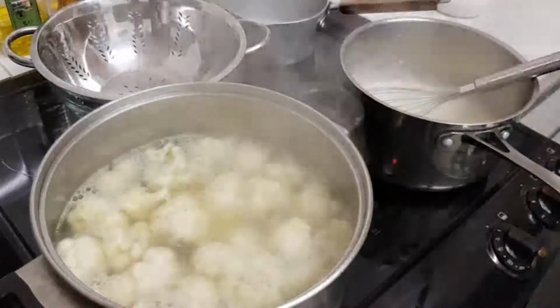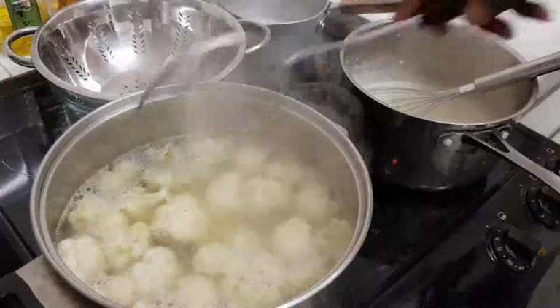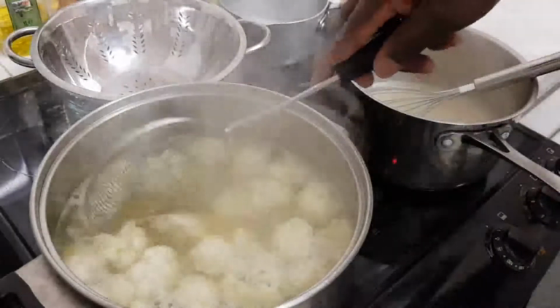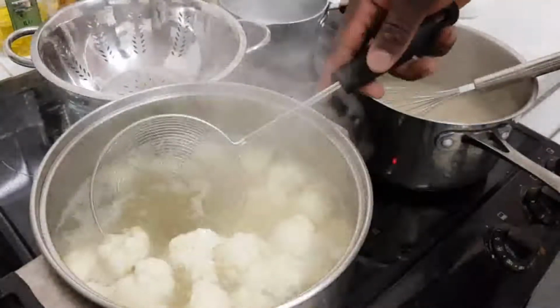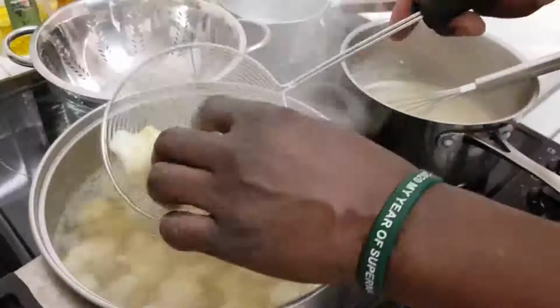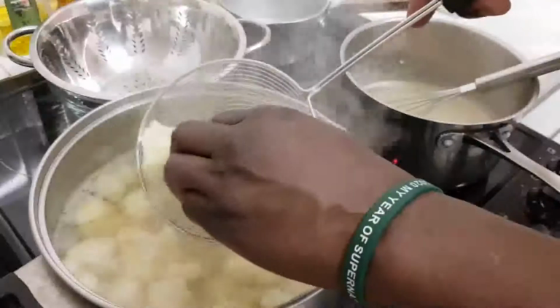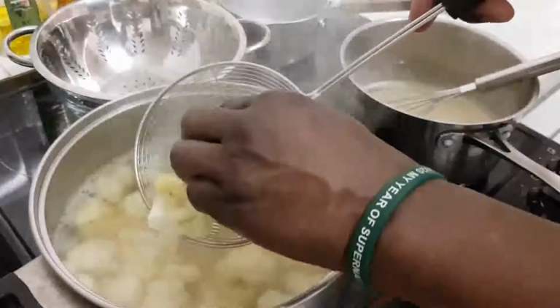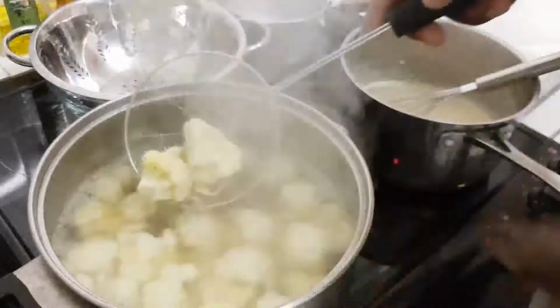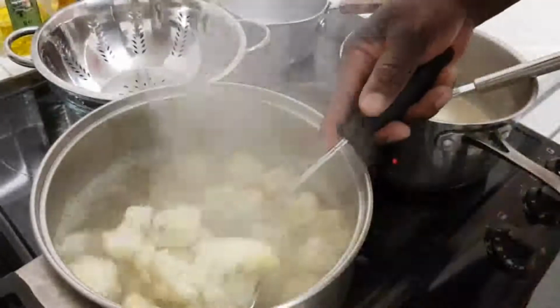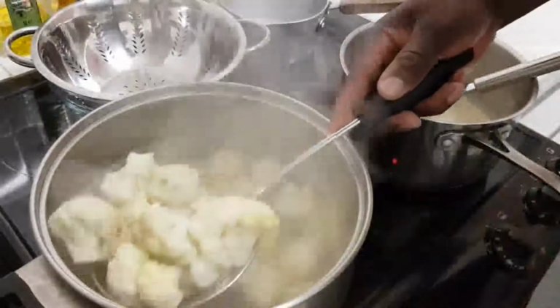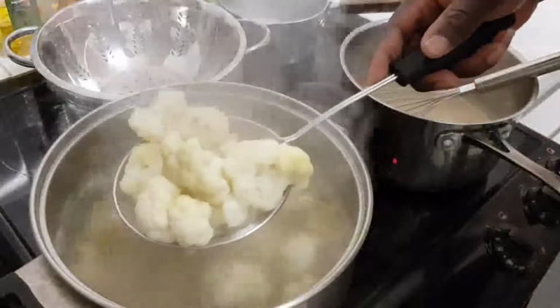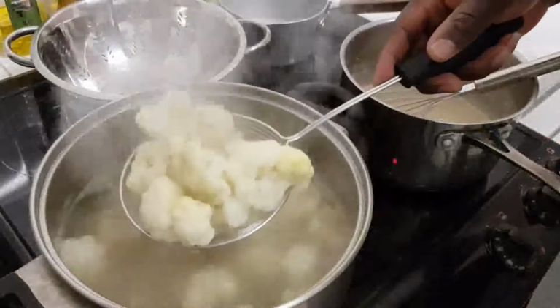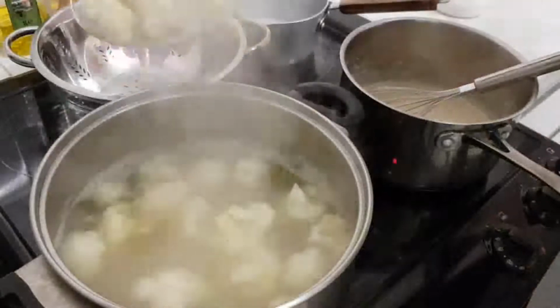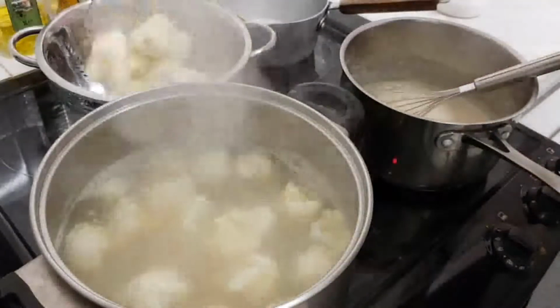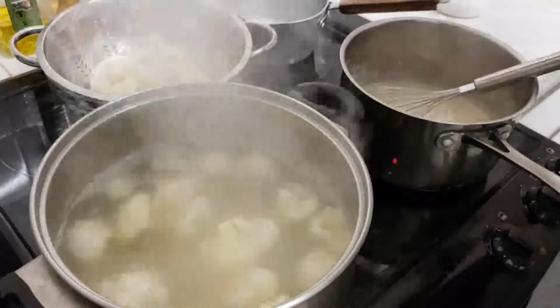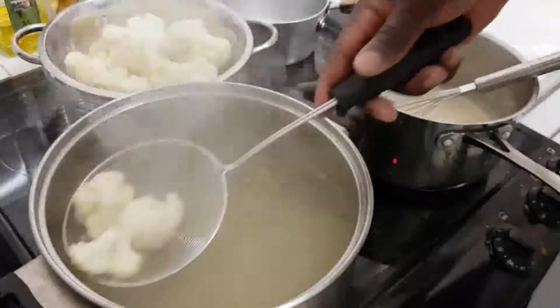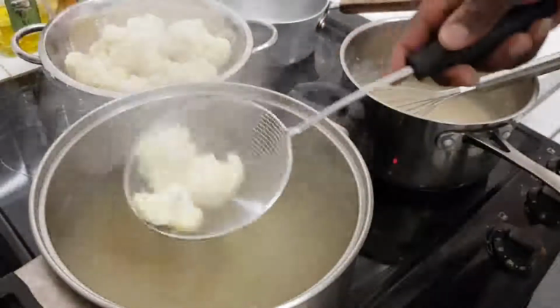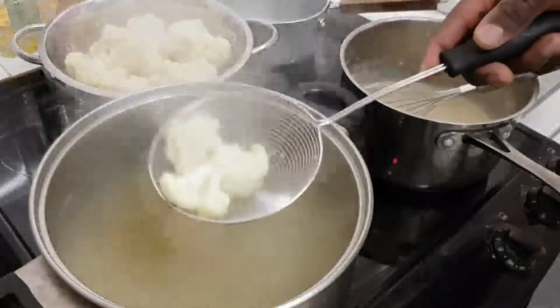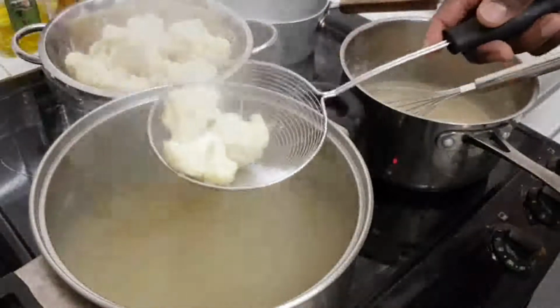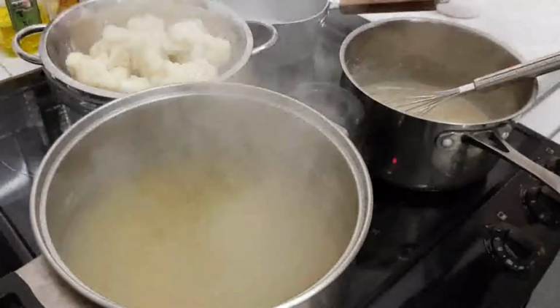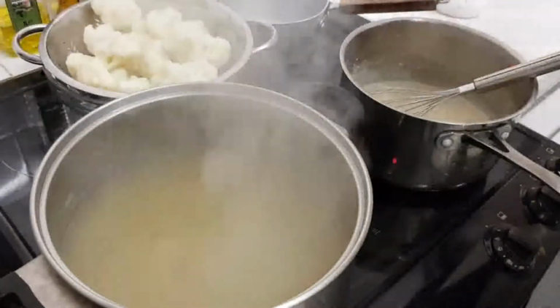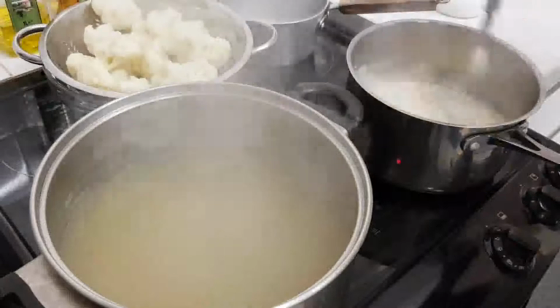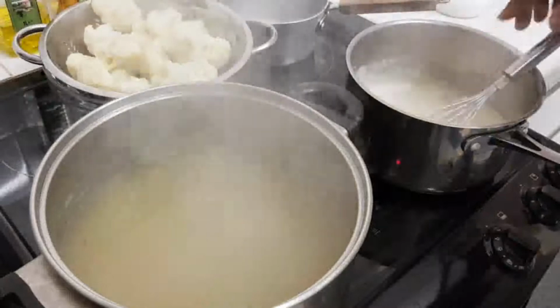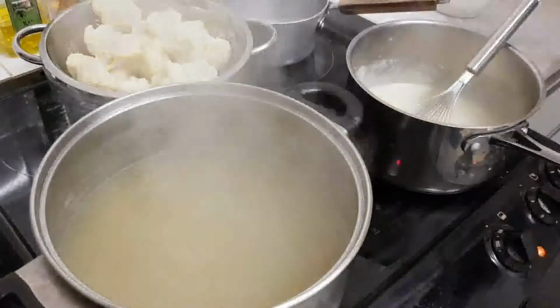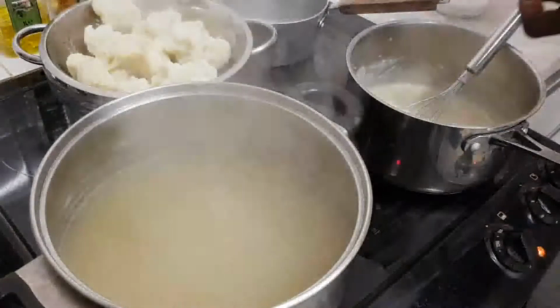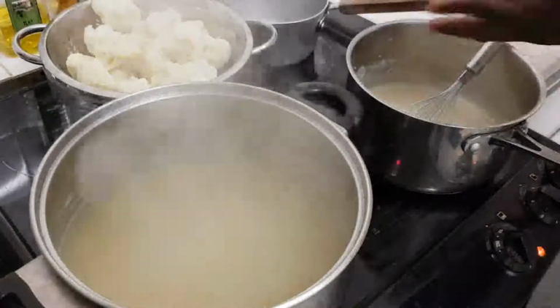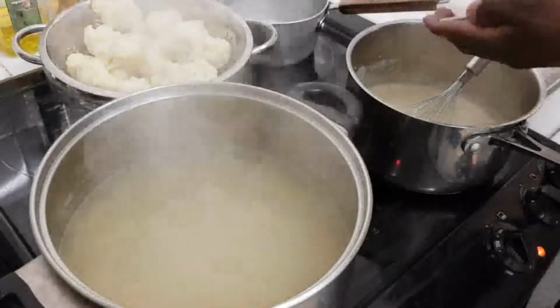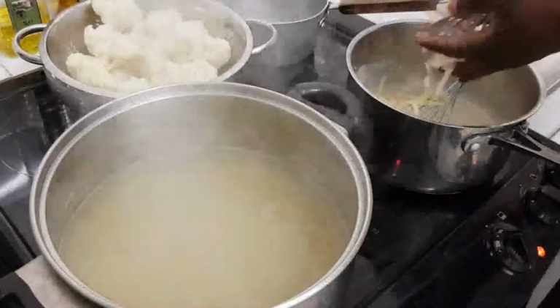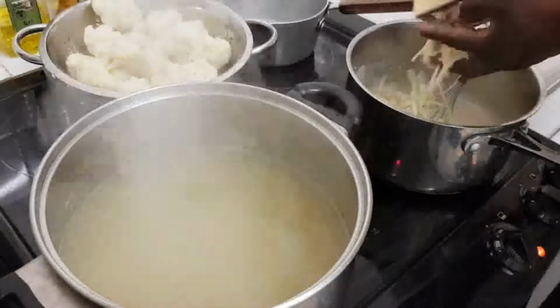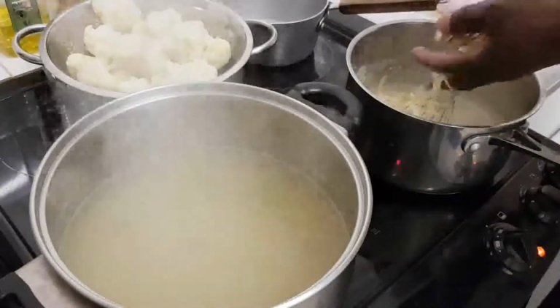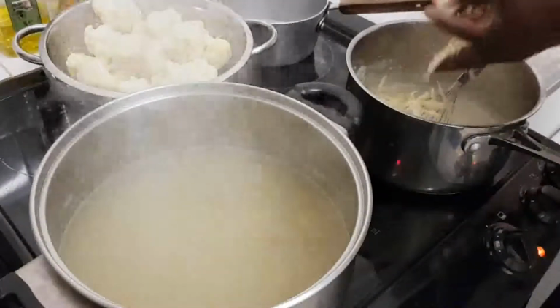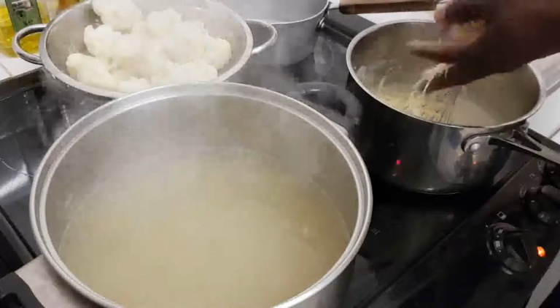Now we're just checking whether the cauliflower is cooked. Now we're going to drain it off. Now I'm going to grate in 50 to 100 grams of cheese.